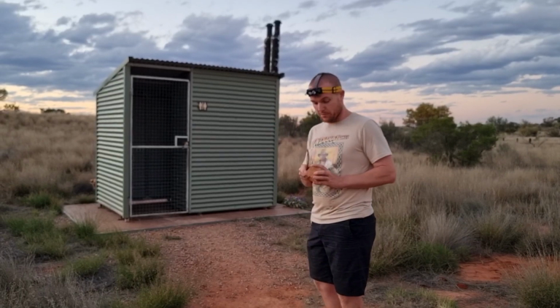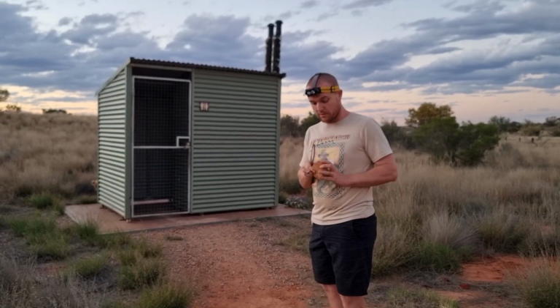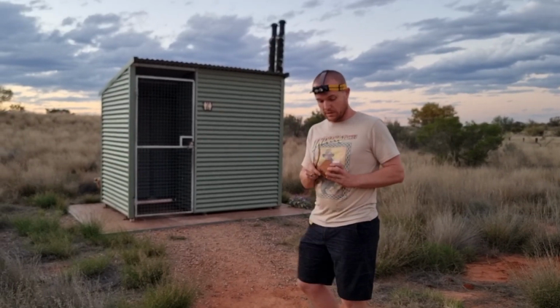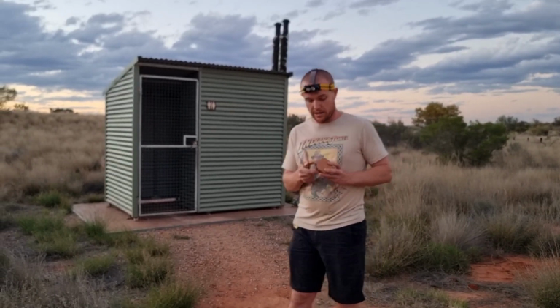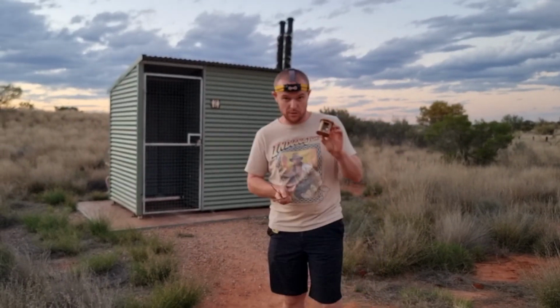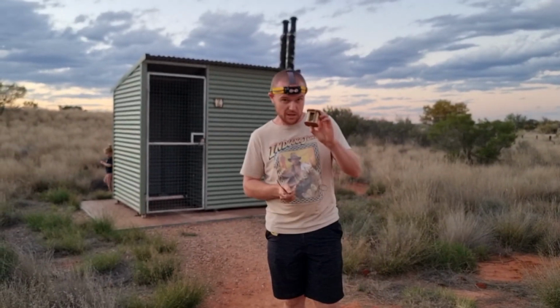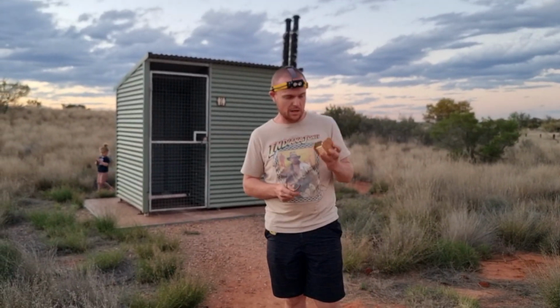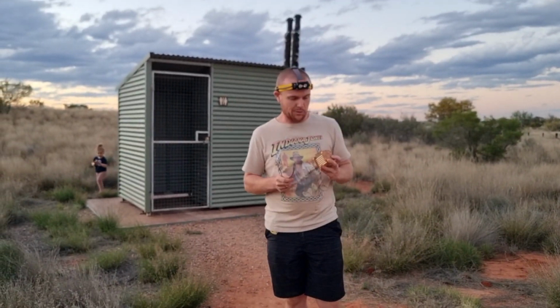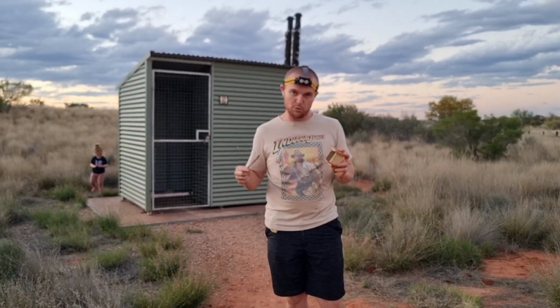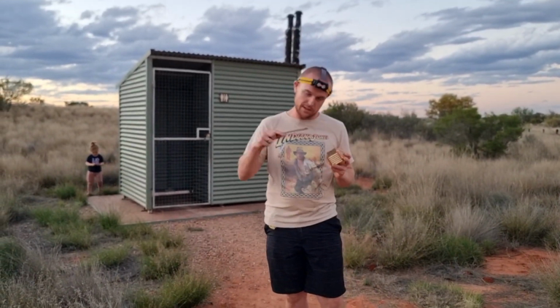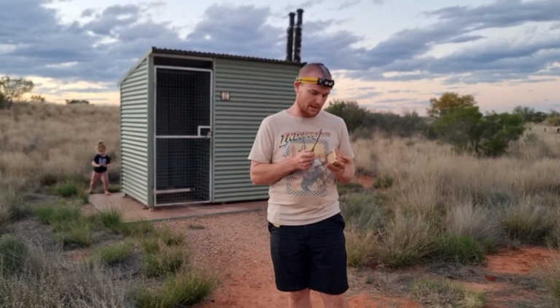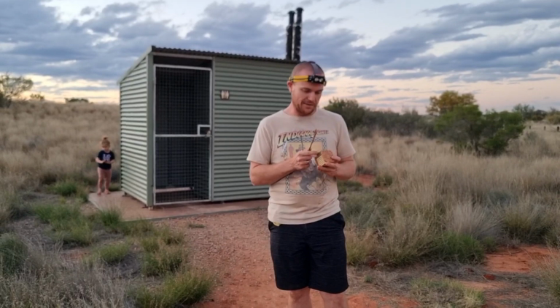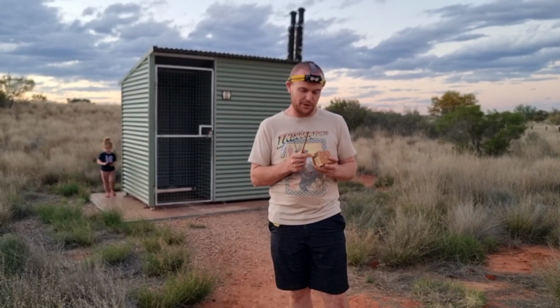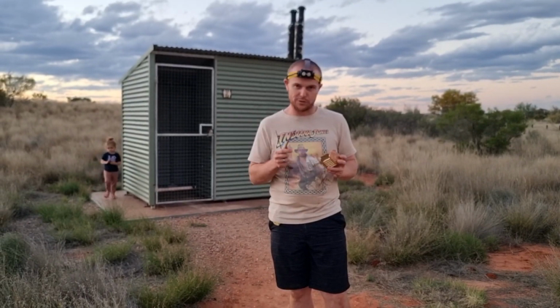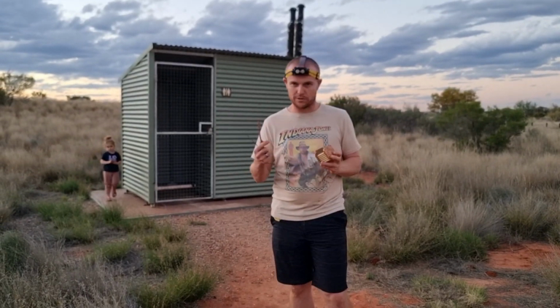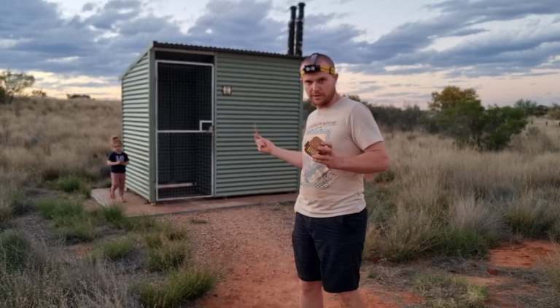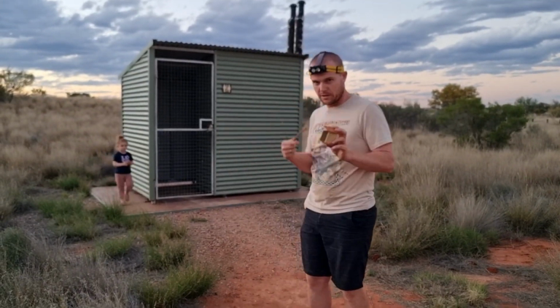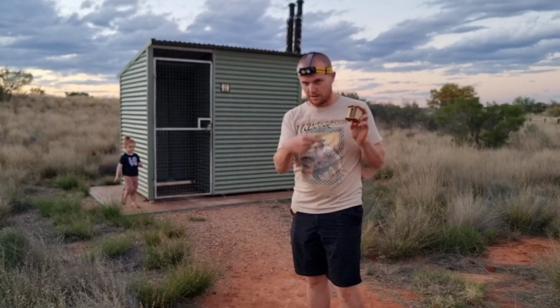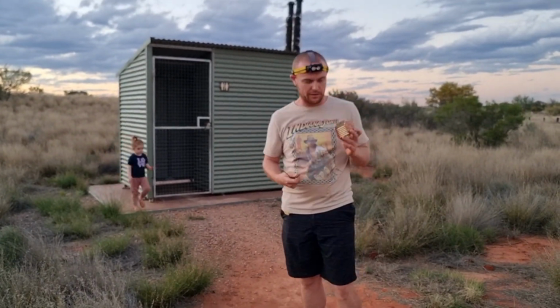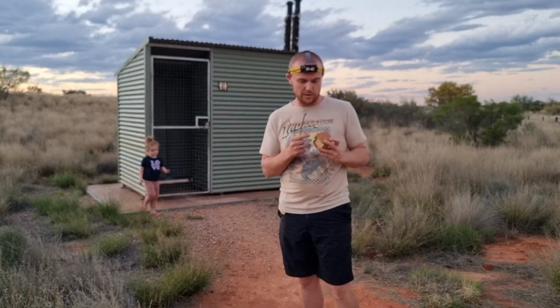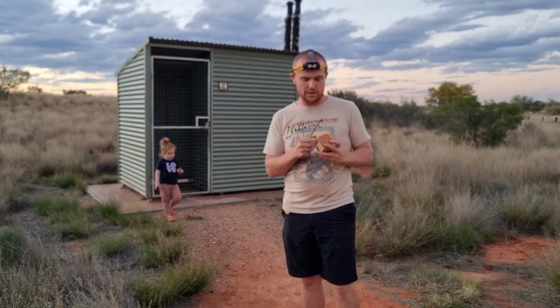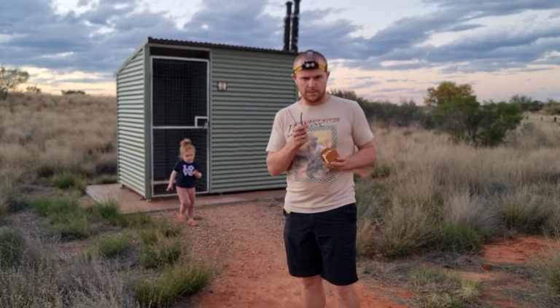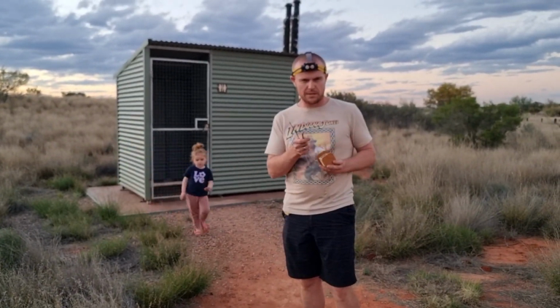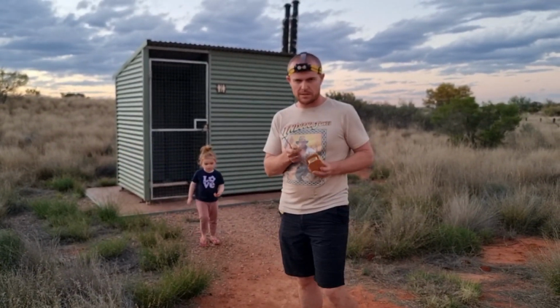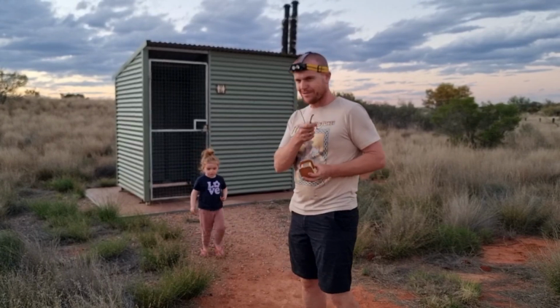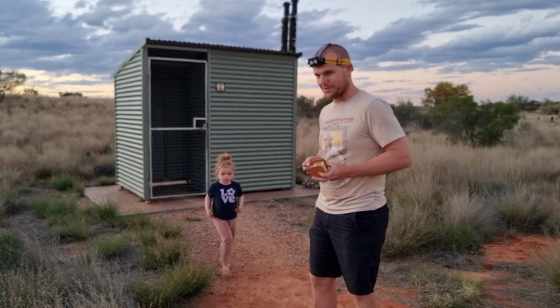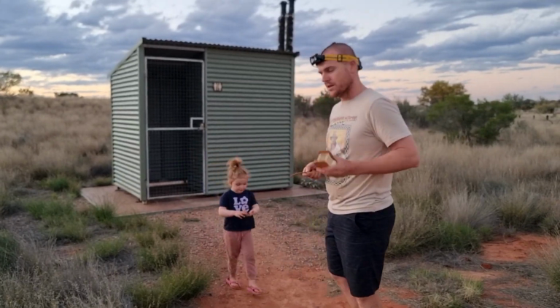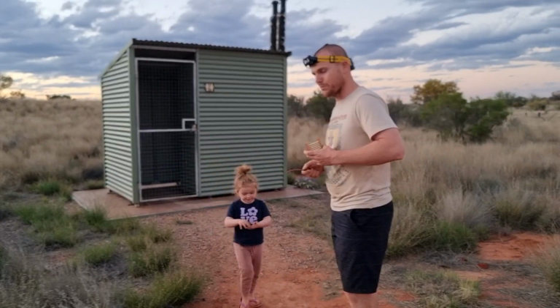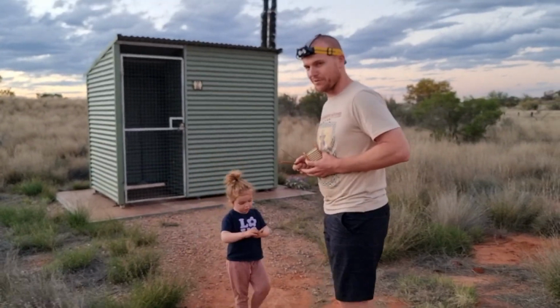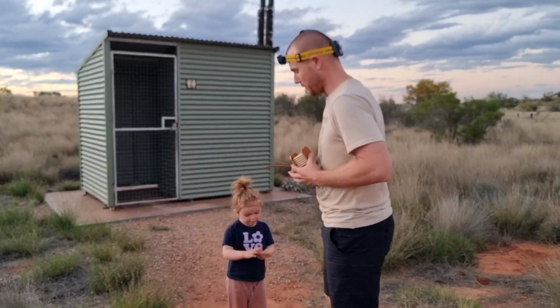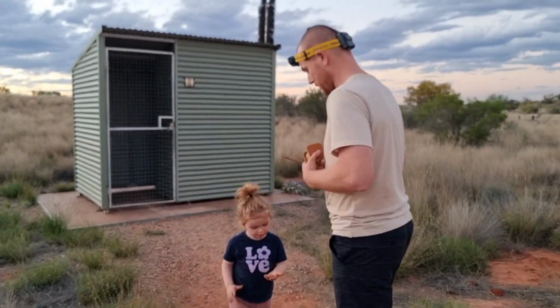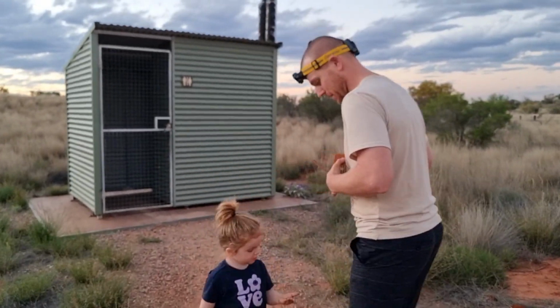I've got my own little outhouse here, and I want to put one in here and then get a photo of a toilet spider in a Lego toilet. Come on in and have a look at what we're going to work with here.